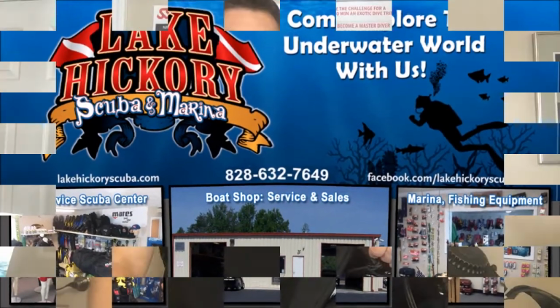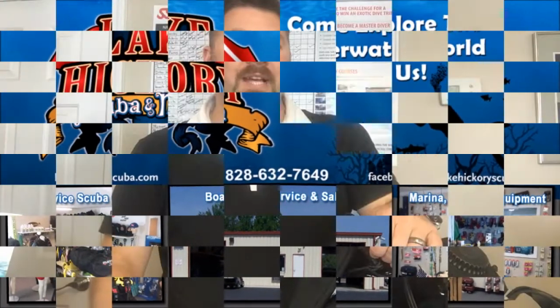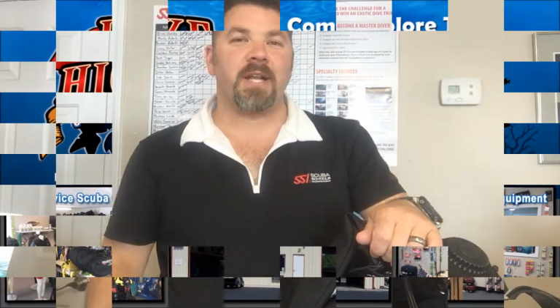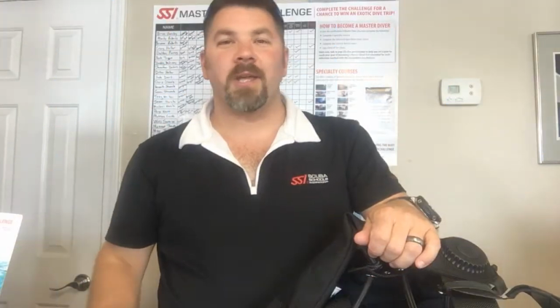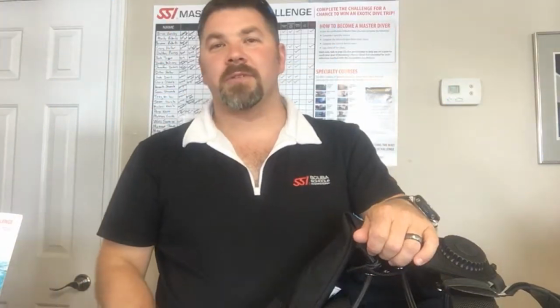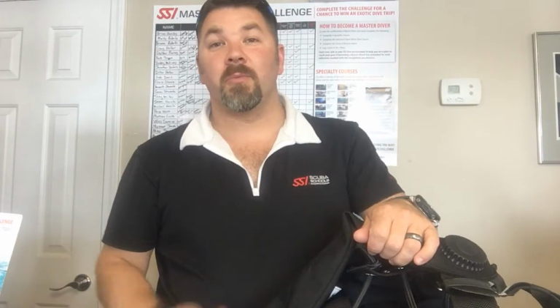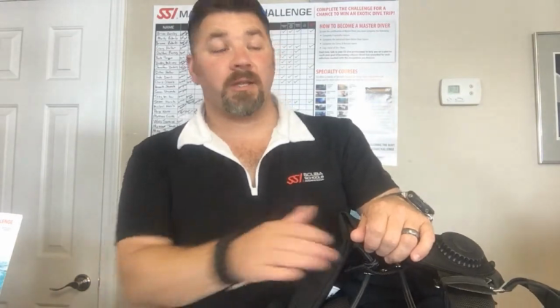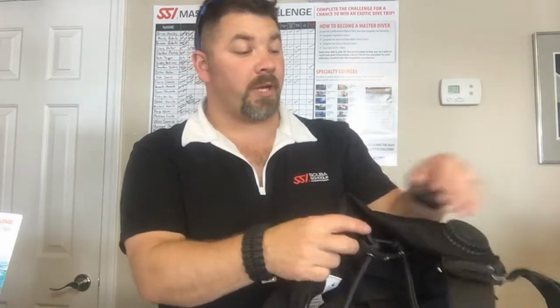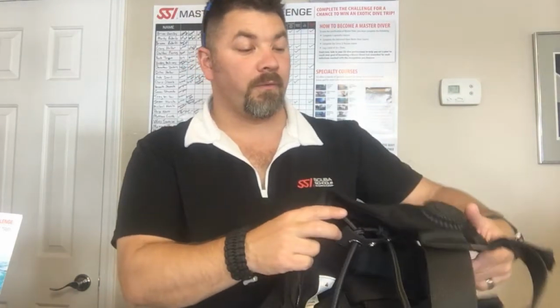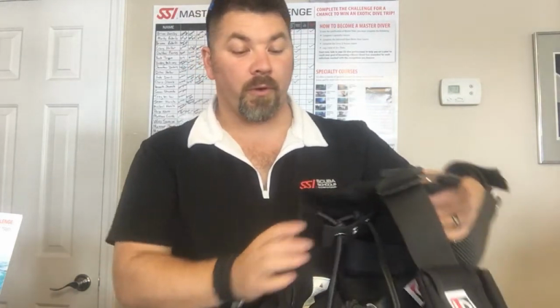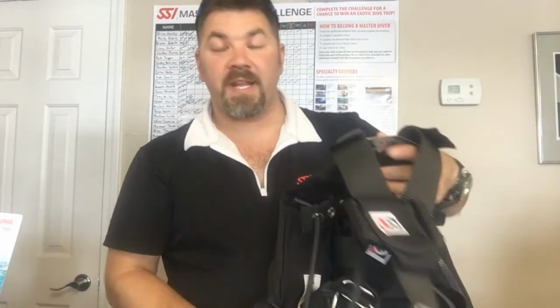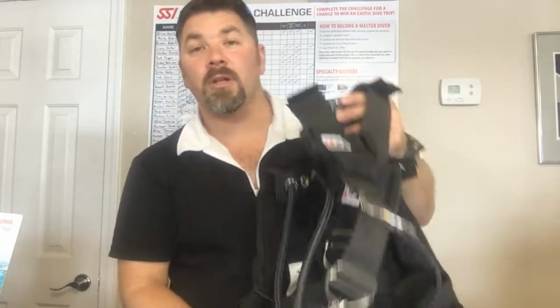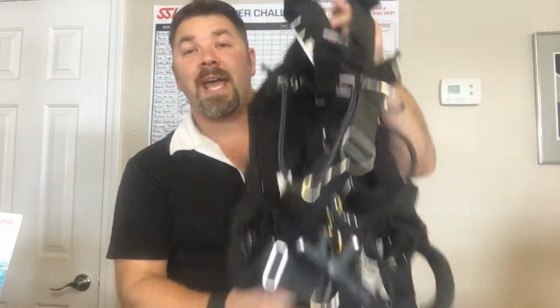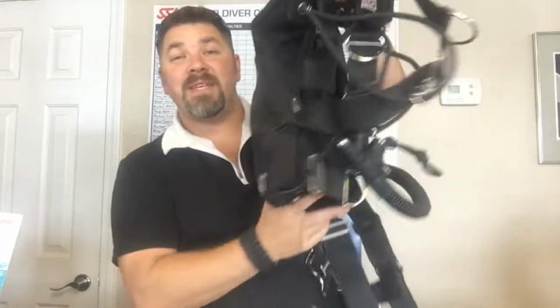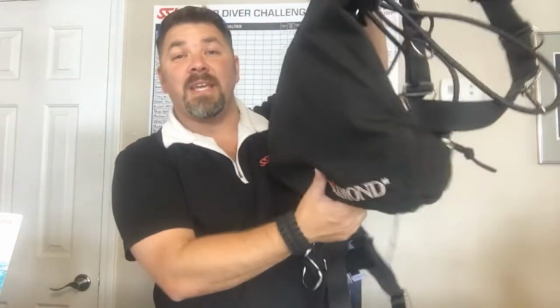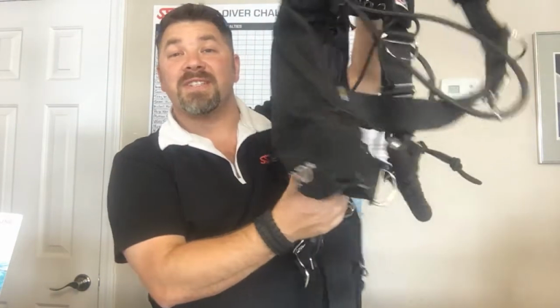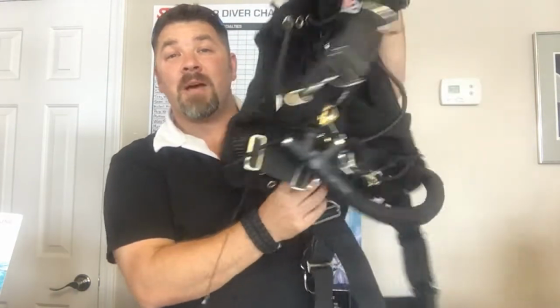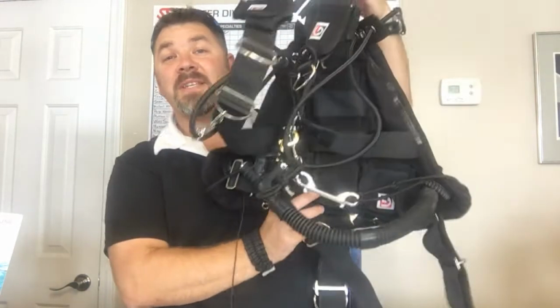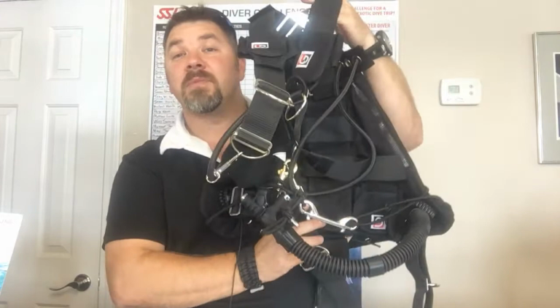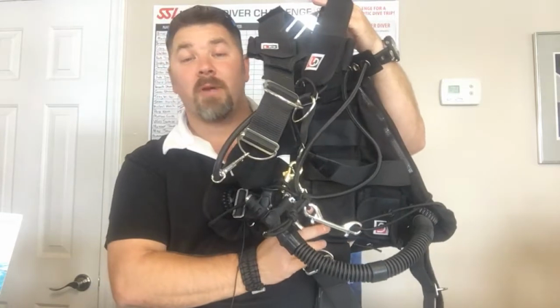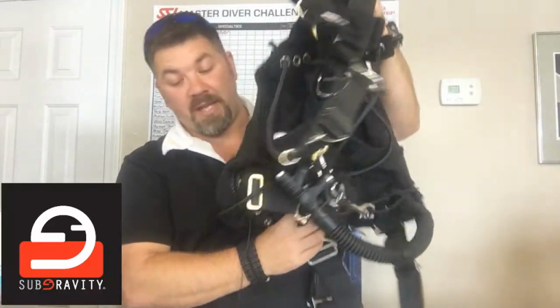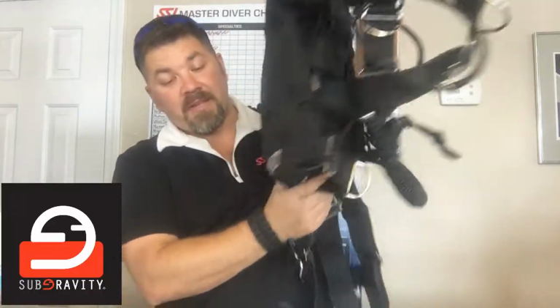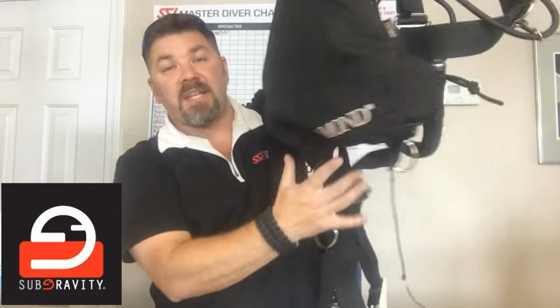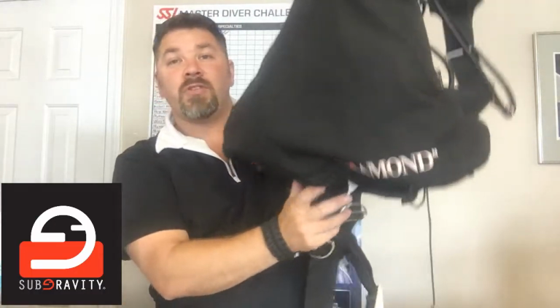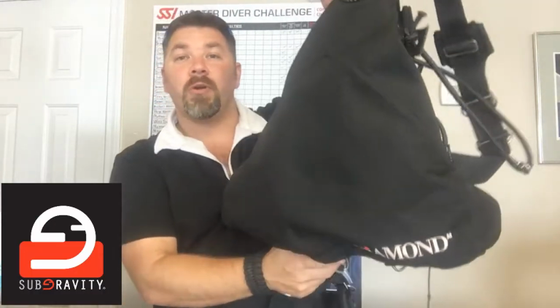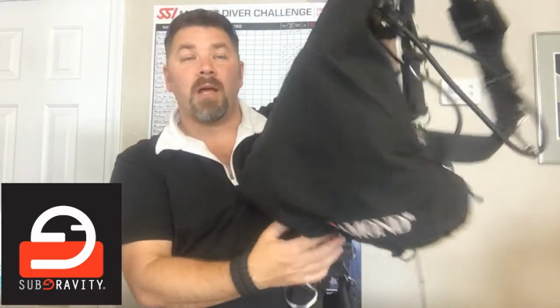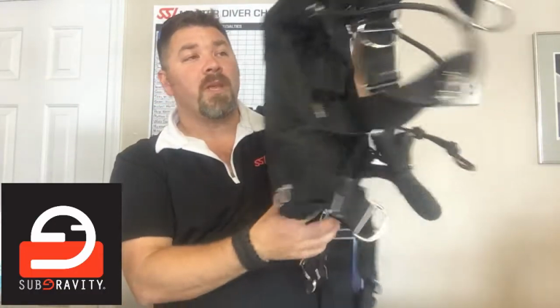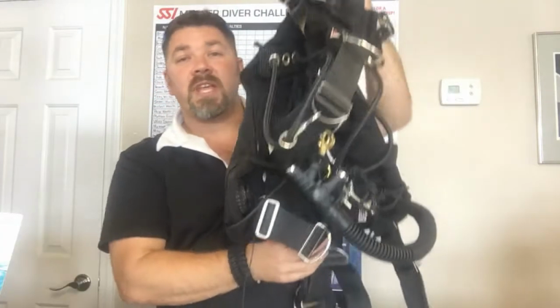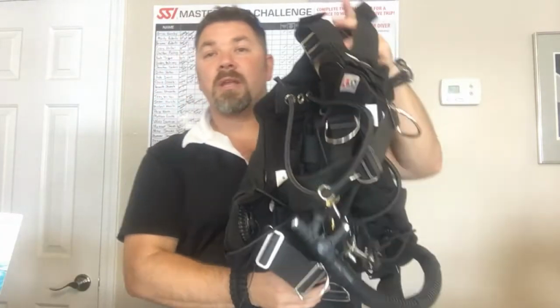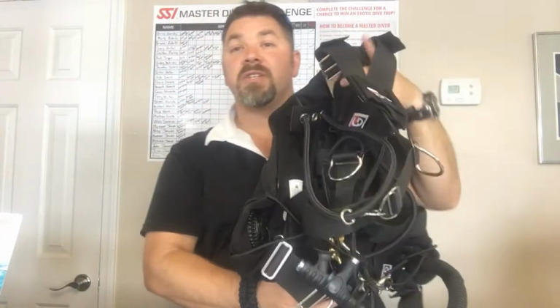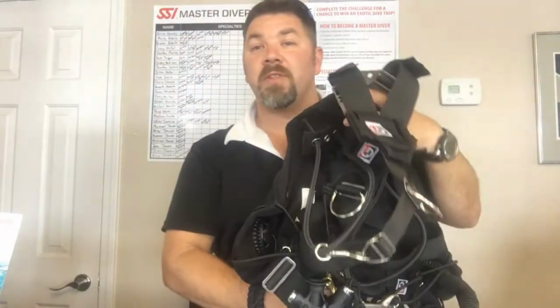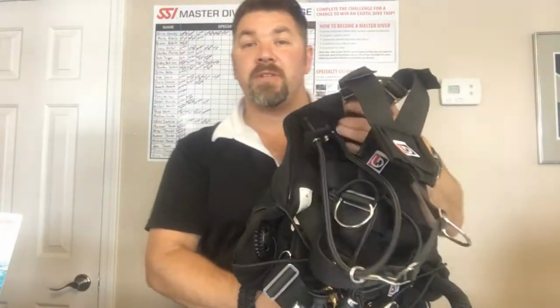What's up guys? This is Brian again from Lake Hickory Scooby and Marina. Got another quick gear review for you. Today we're going to look at a BCD, or a side mount BCD, from SubGravity. This is the Diamond 2.0 model. So let's take a quick look at just some of the features.